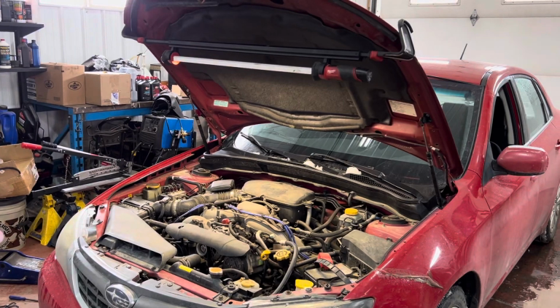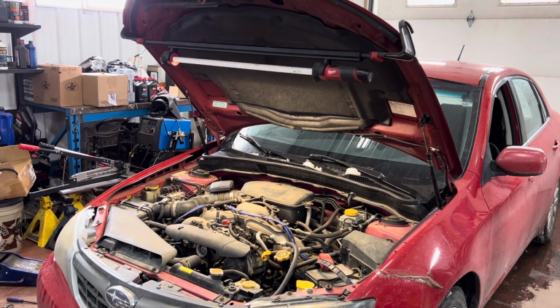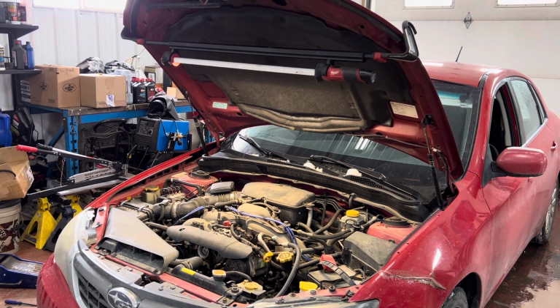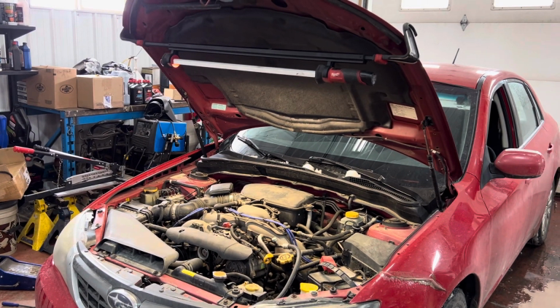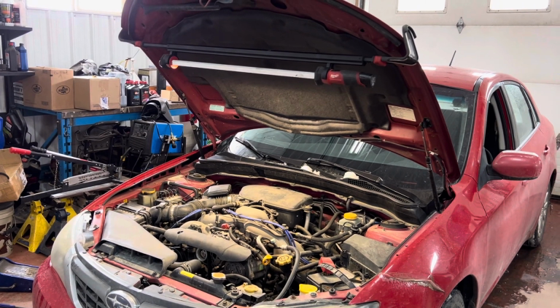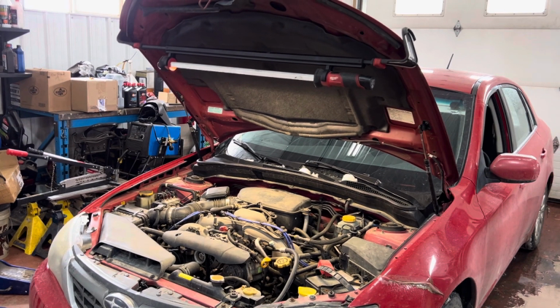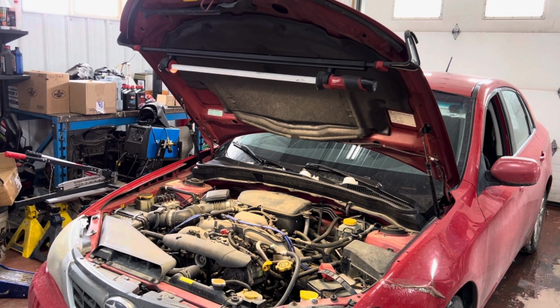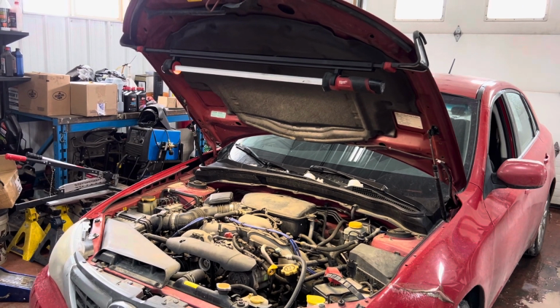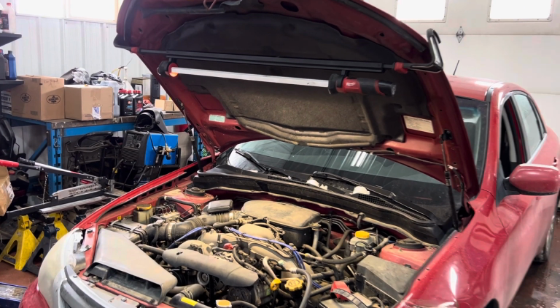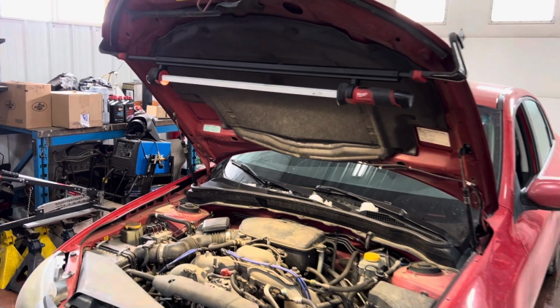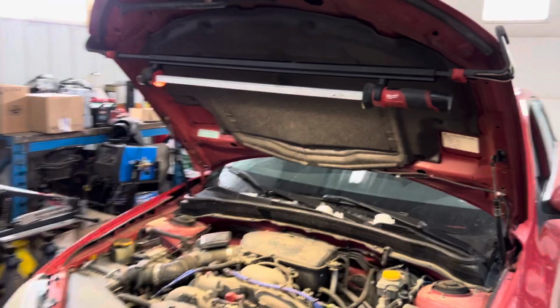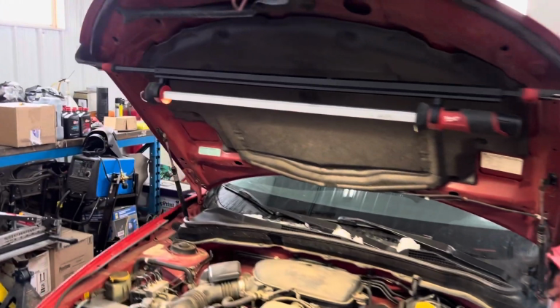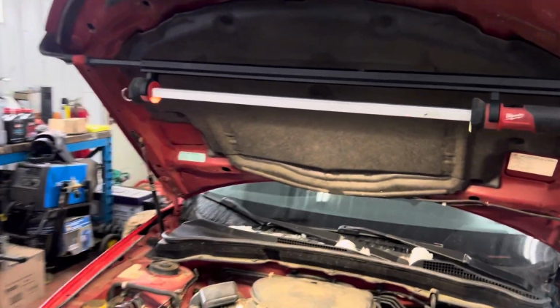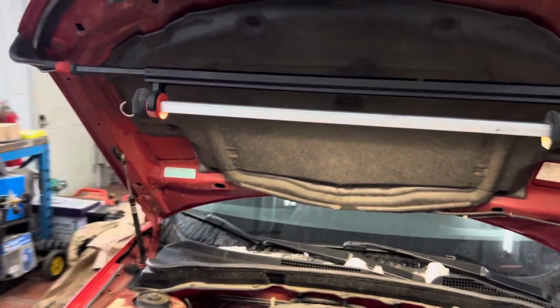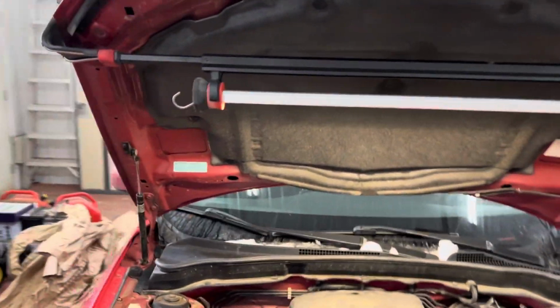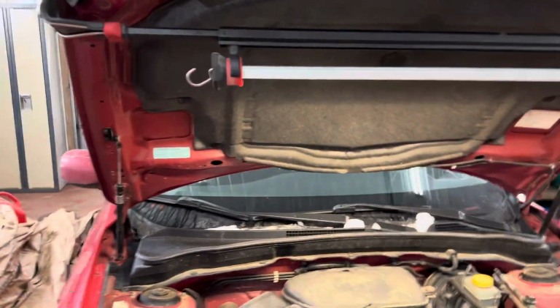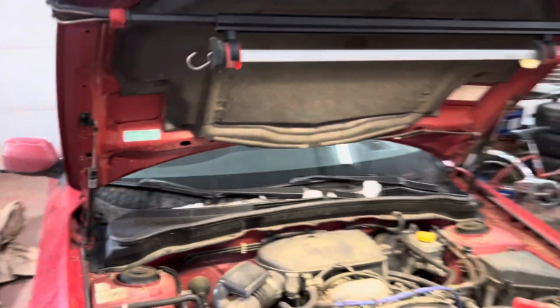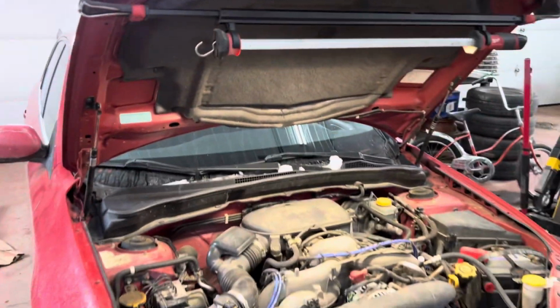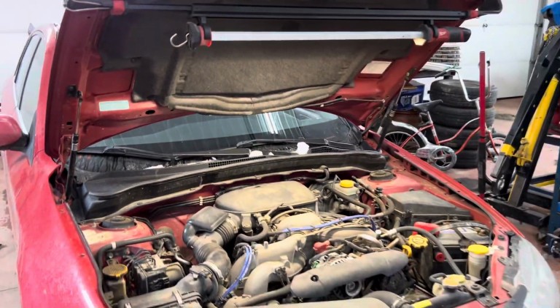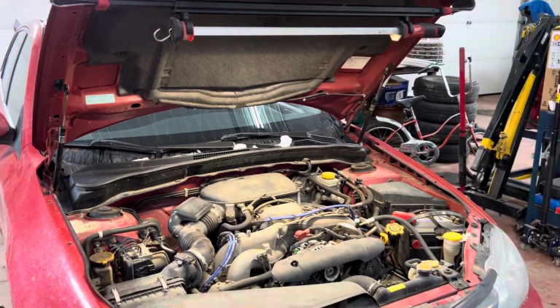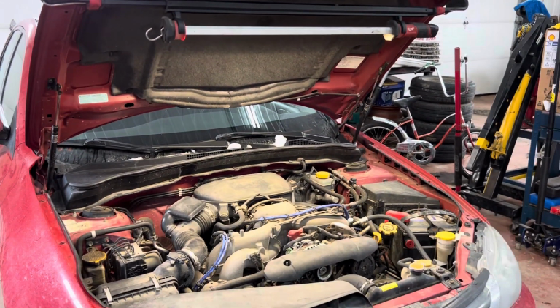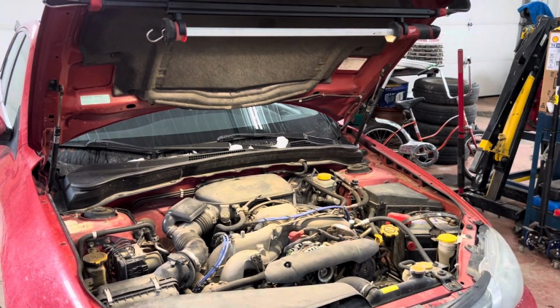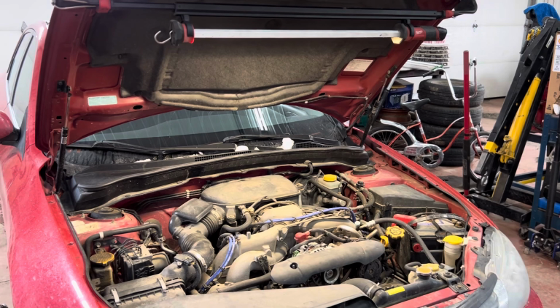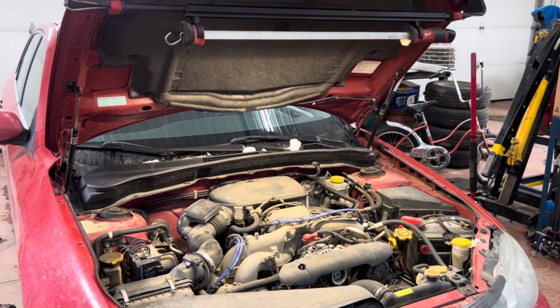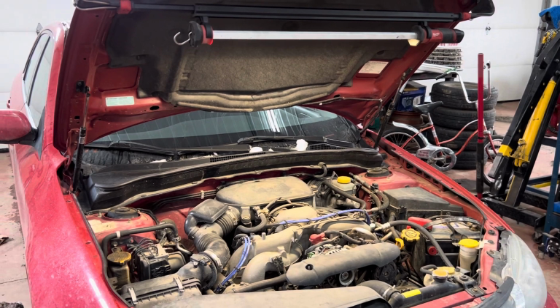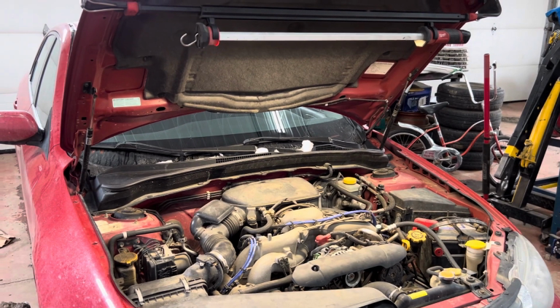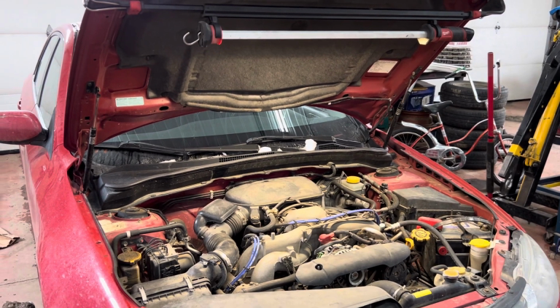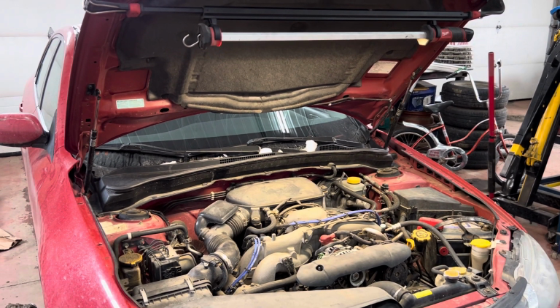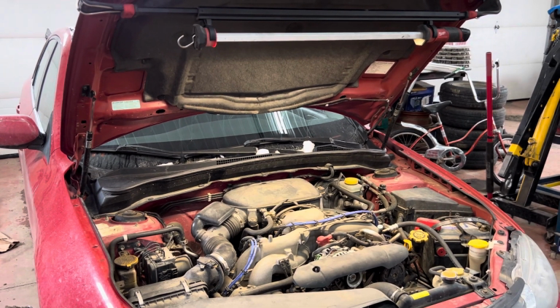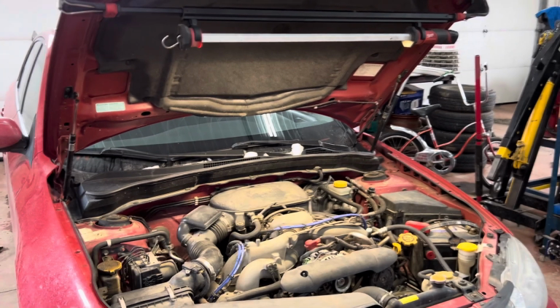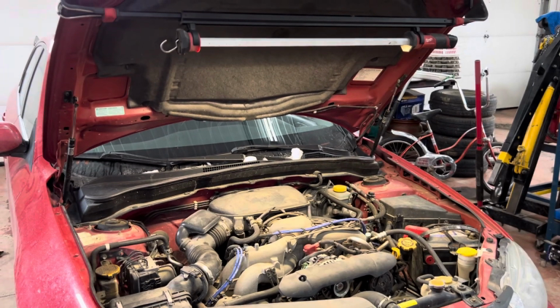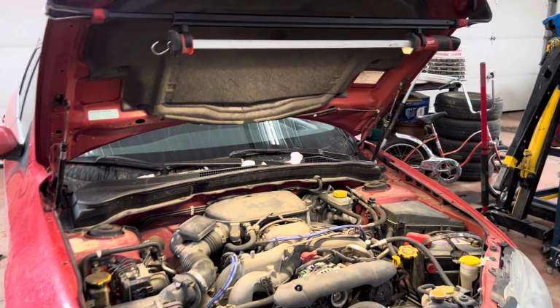Reviewing the Milwaukee under-hood 12-volt lamp. Bought this probably a year ago, I use it like daily on all my vehicles. Anything under the hood is just so much brighter.